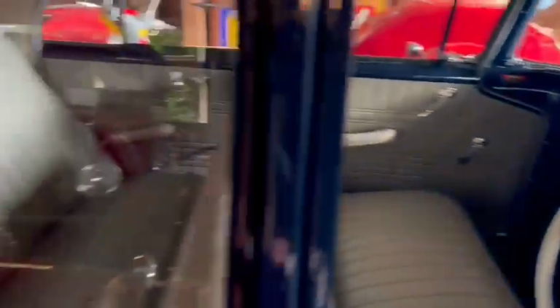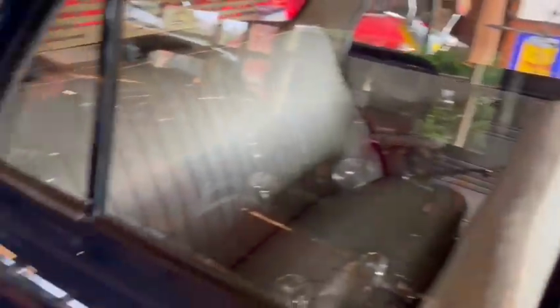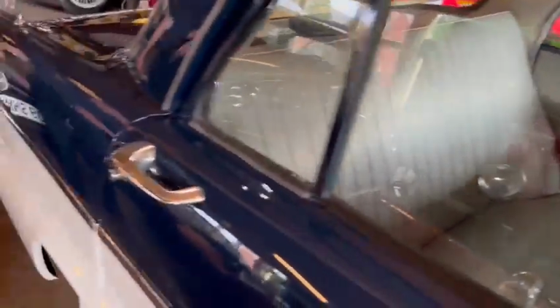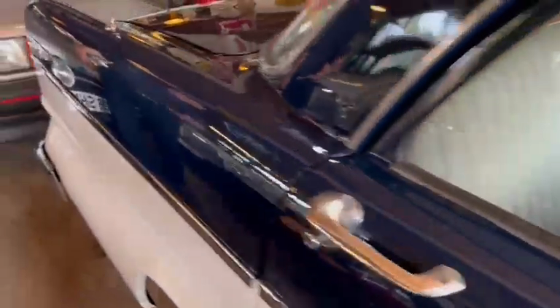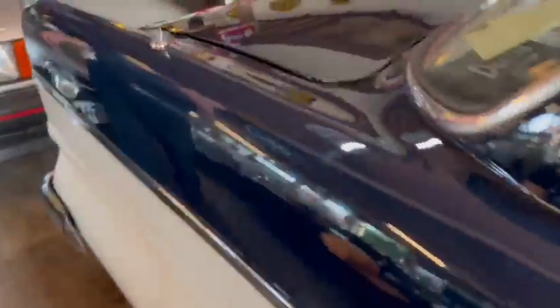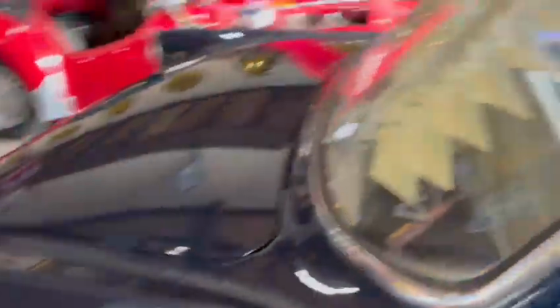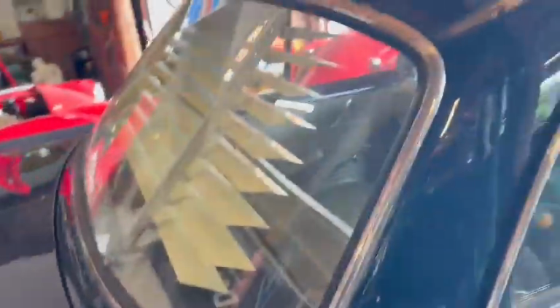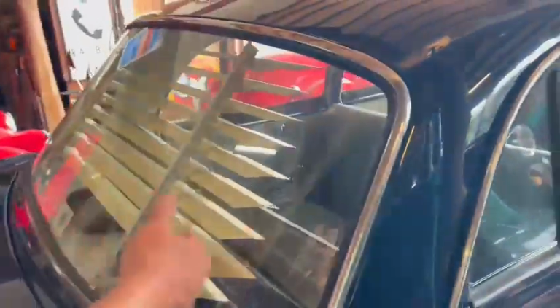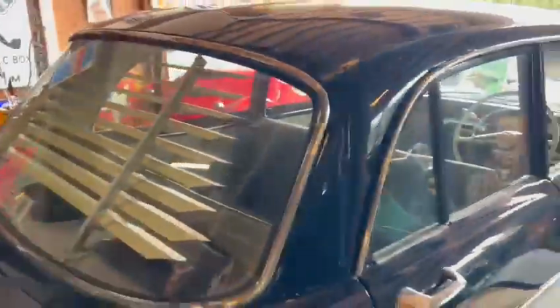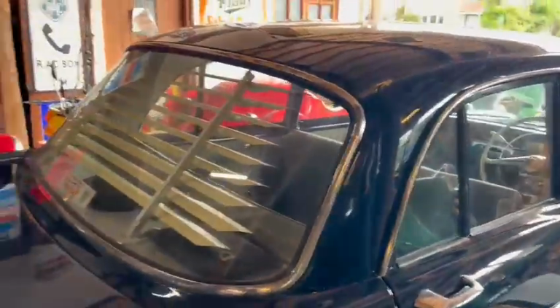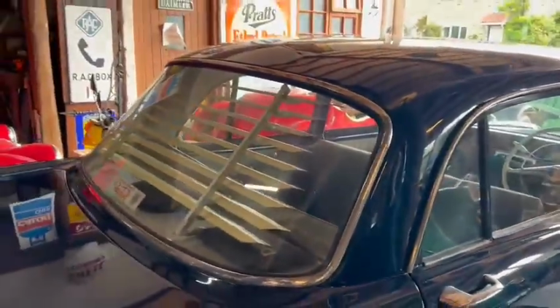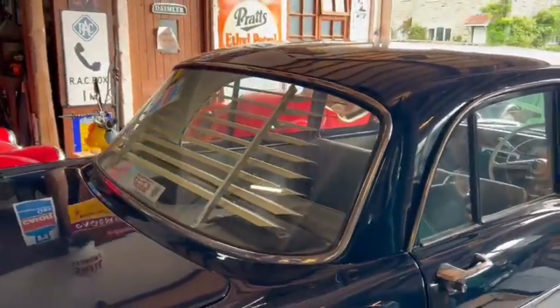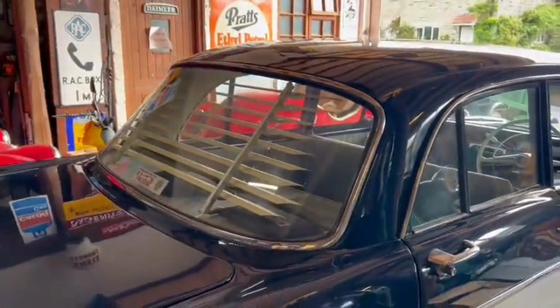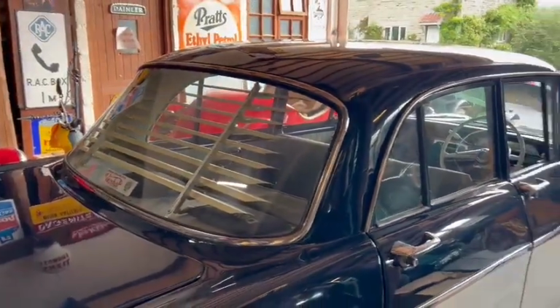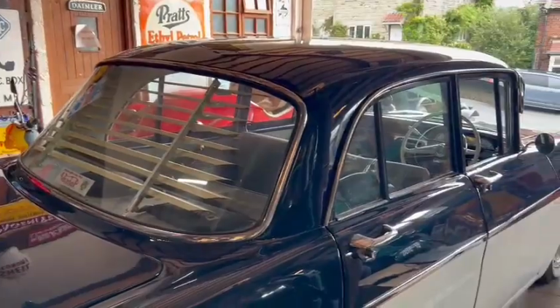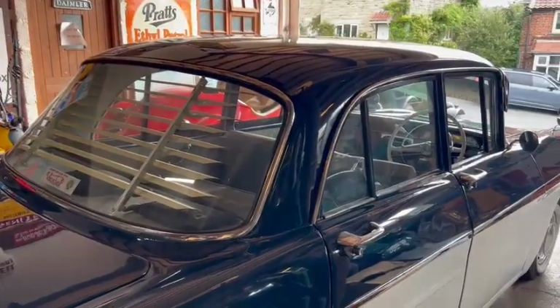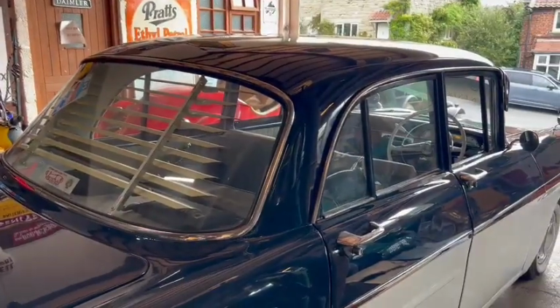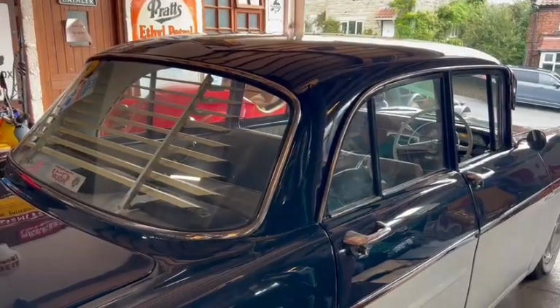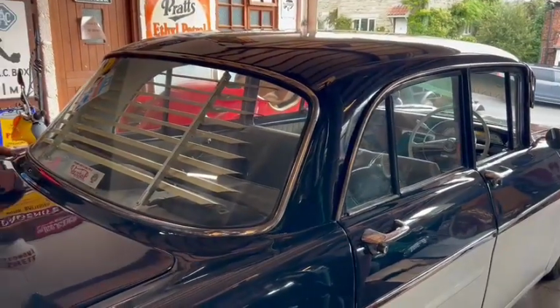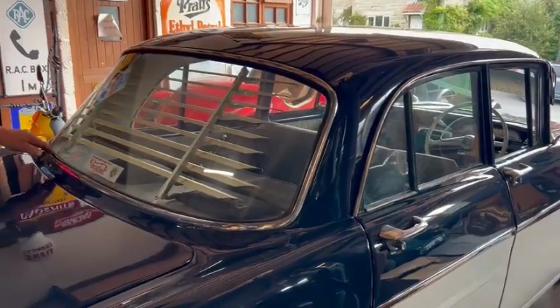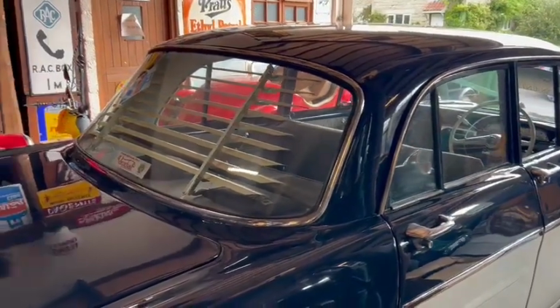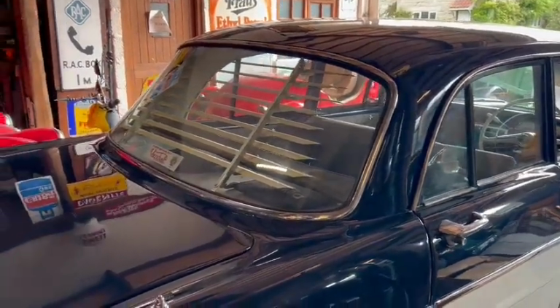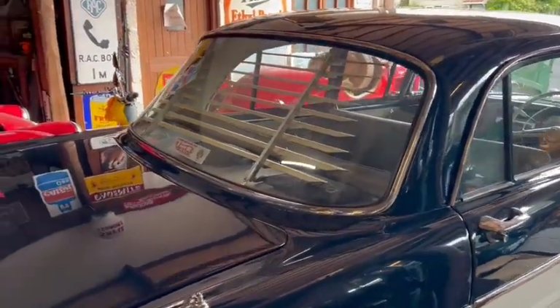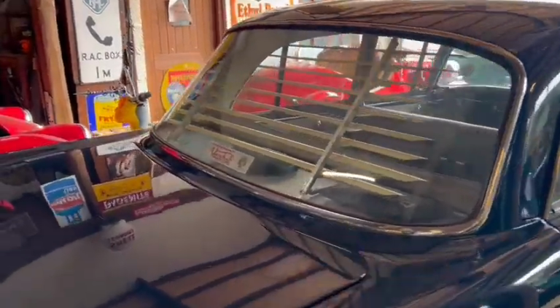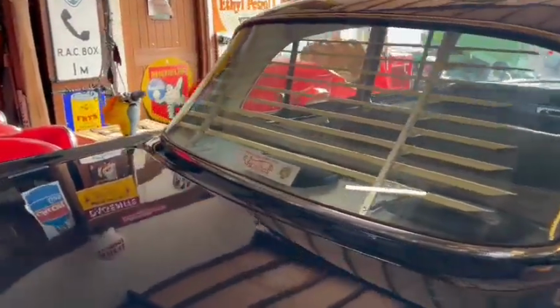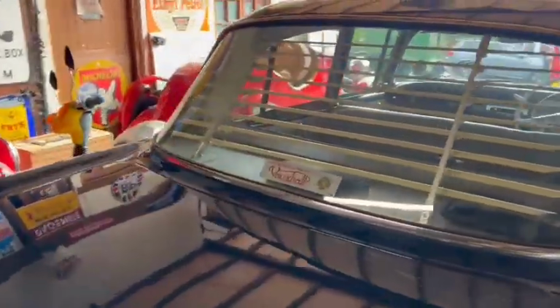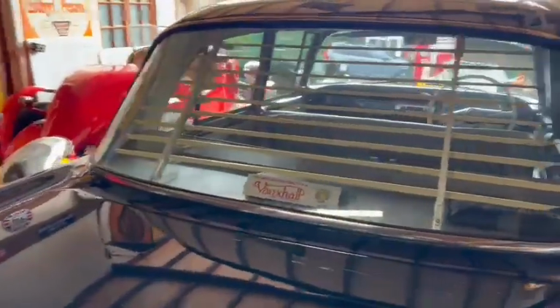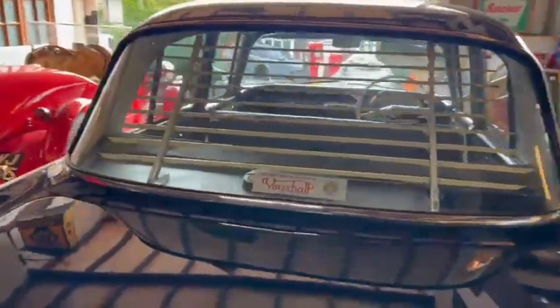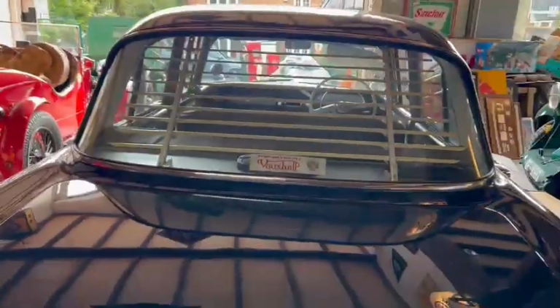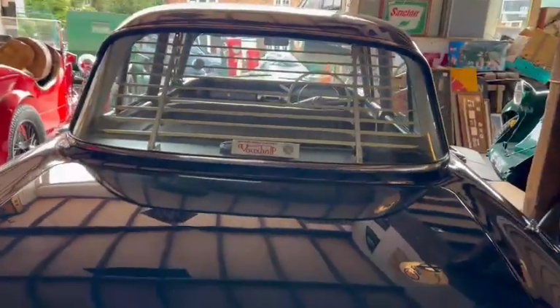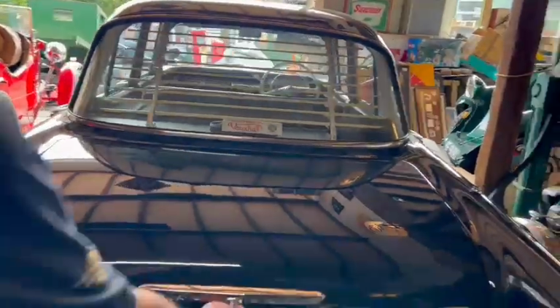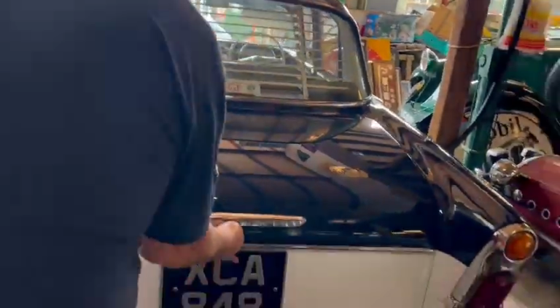Nice and smooth. This is unusual — look at this: a Venetian blind on the back. Now that is unusual. I haven't seen one of them for a long, long time. Venetian blind there — look at that. So yeah, generally speaking, a lovely, lovely car in lovely condition.